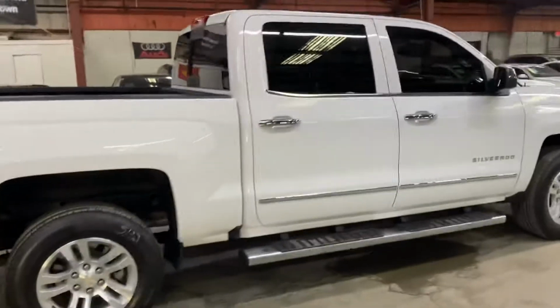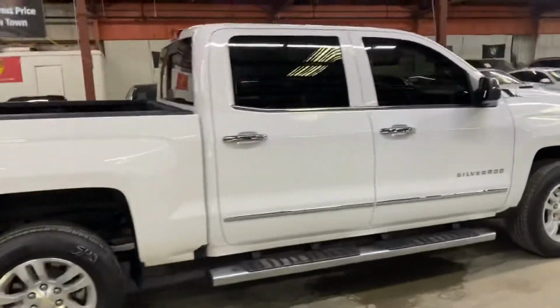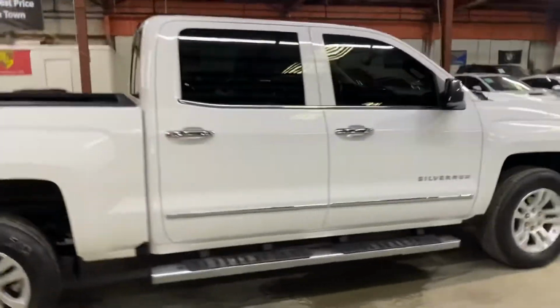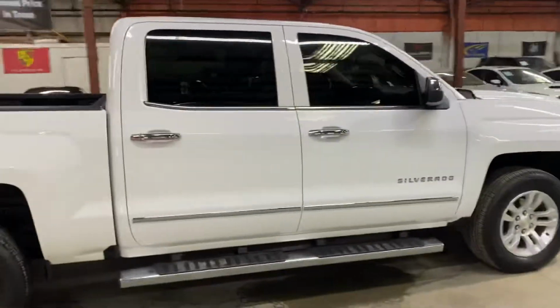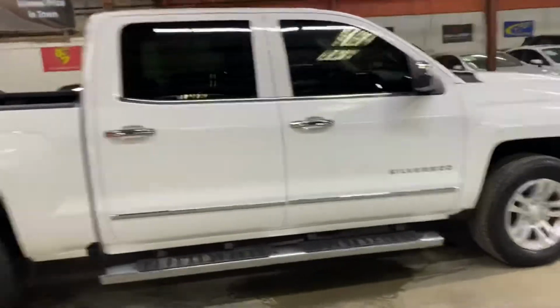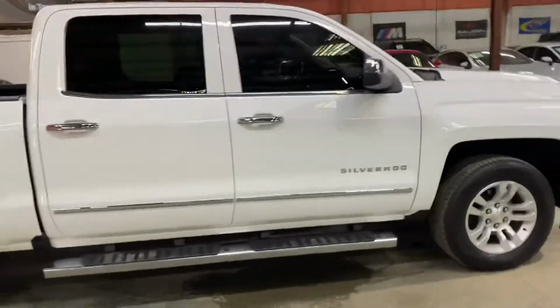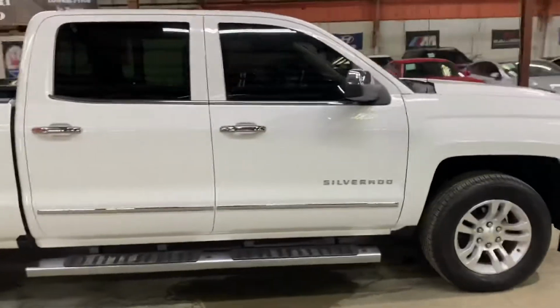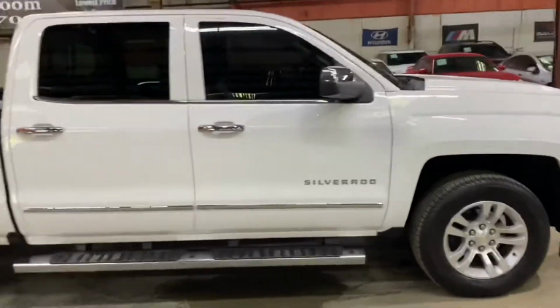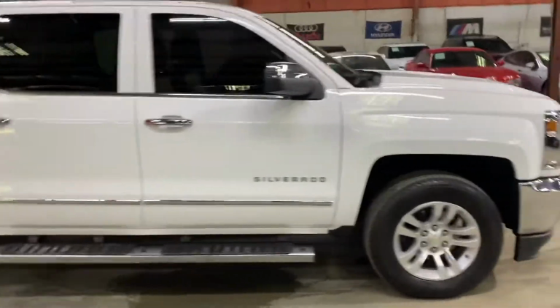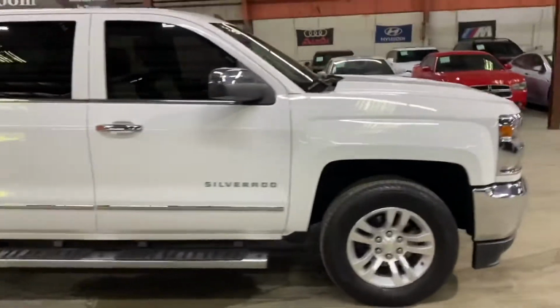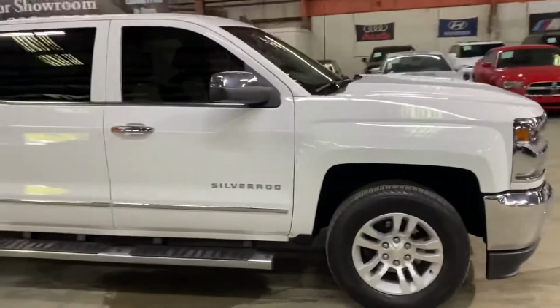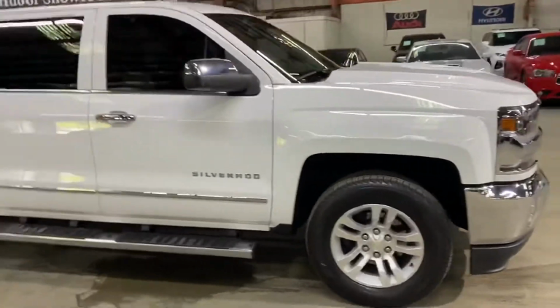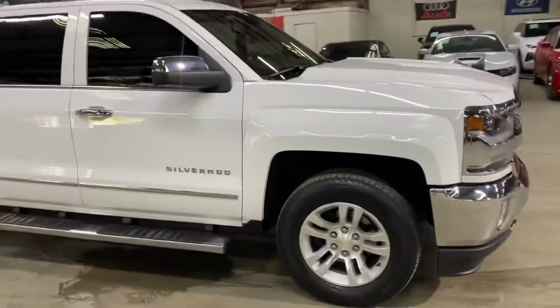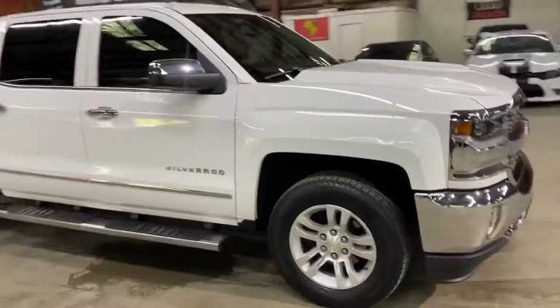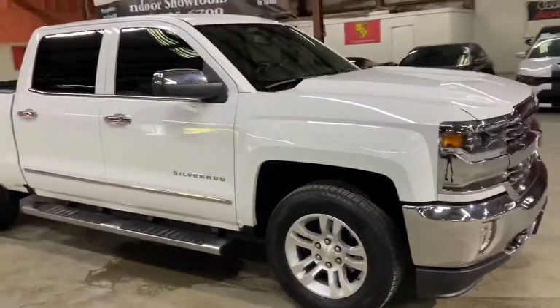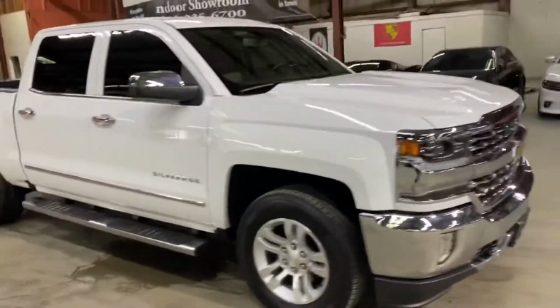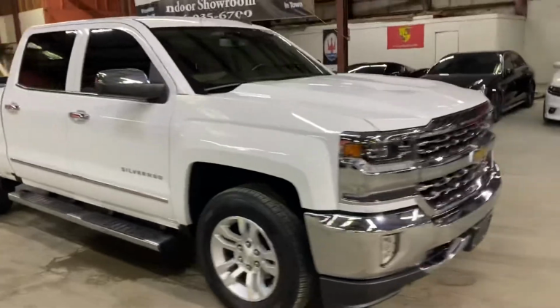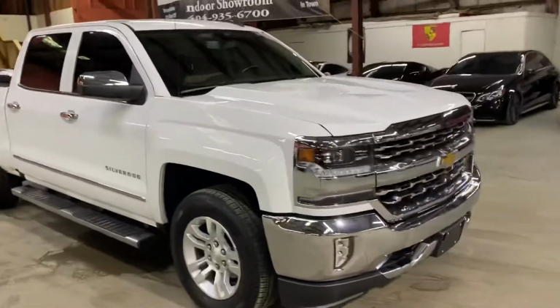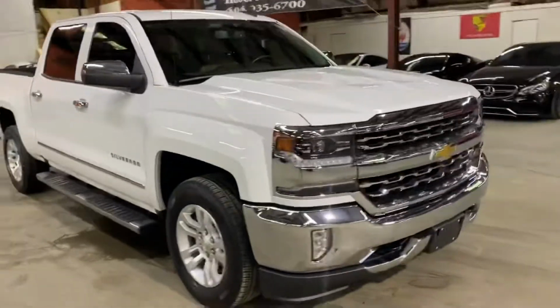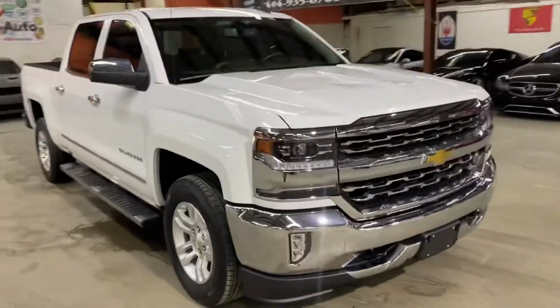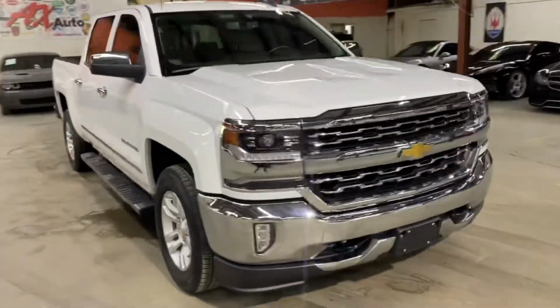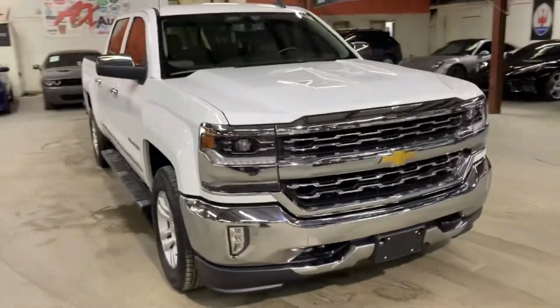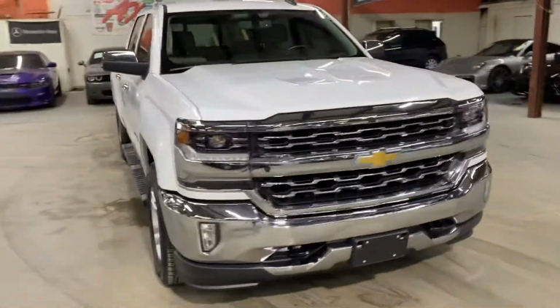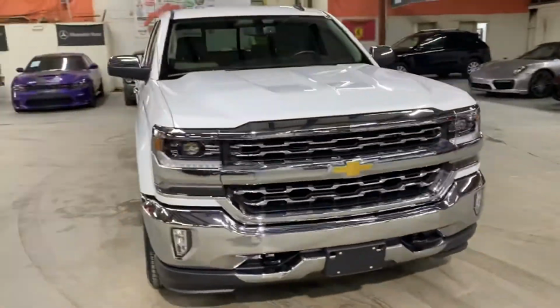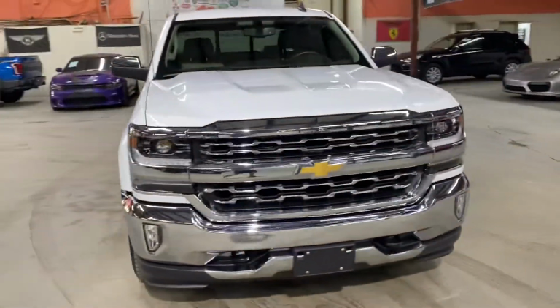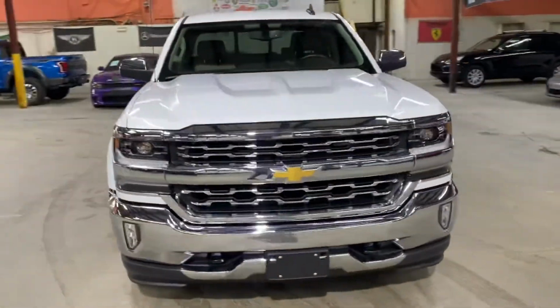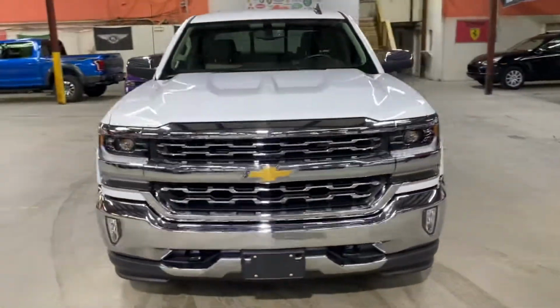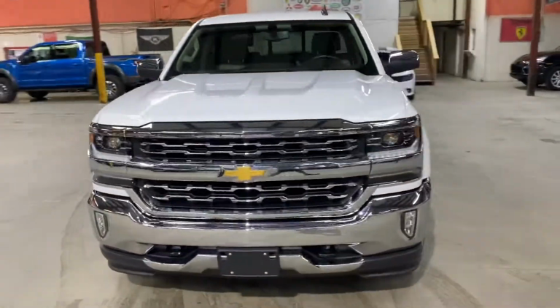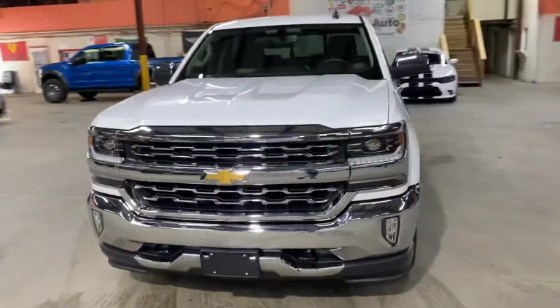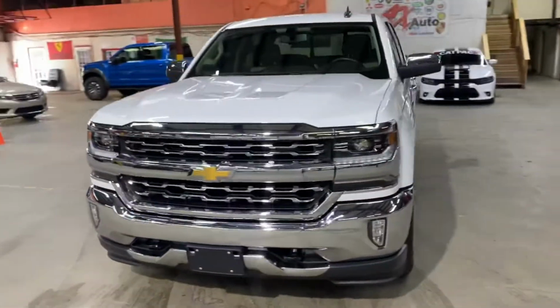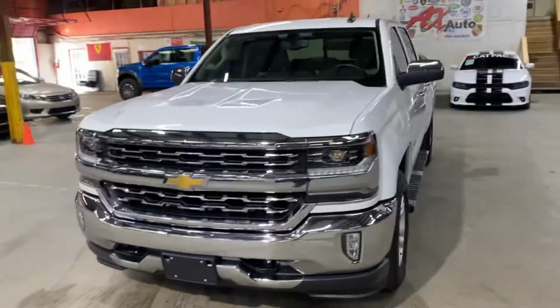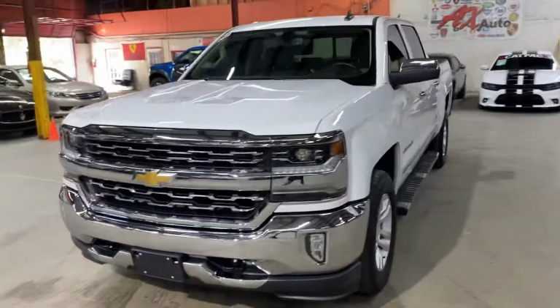Once again guys, 2018 Silverado 1500. I'm gonna go ahead and show you the front — as you can see, we just got this one in great shape.